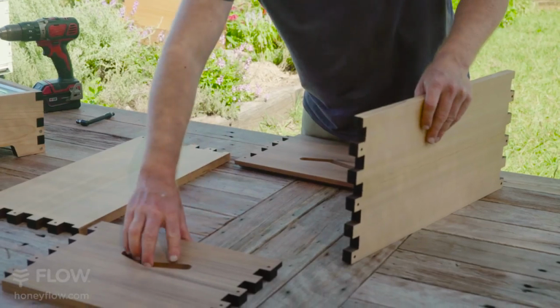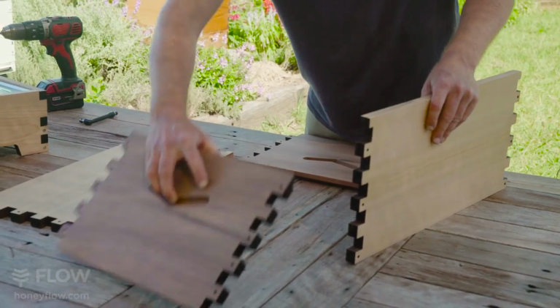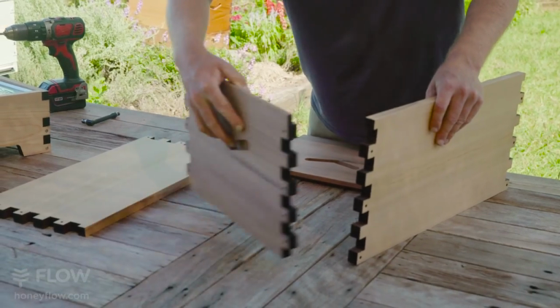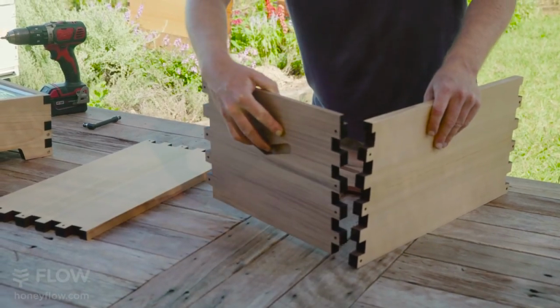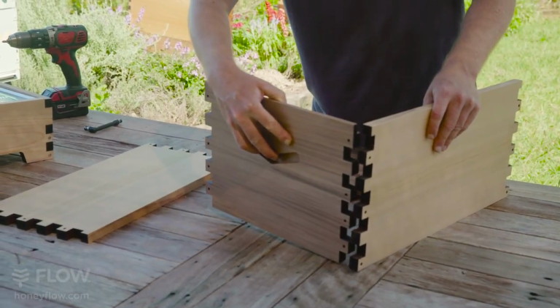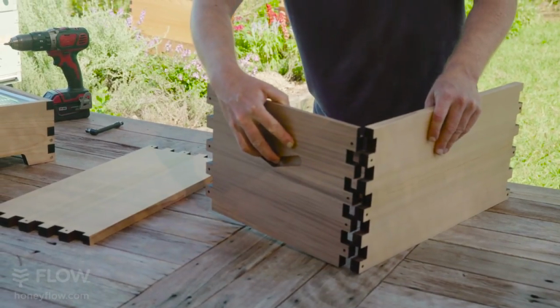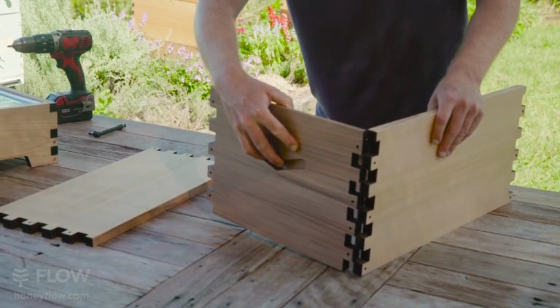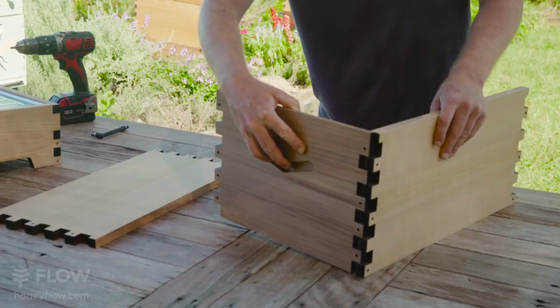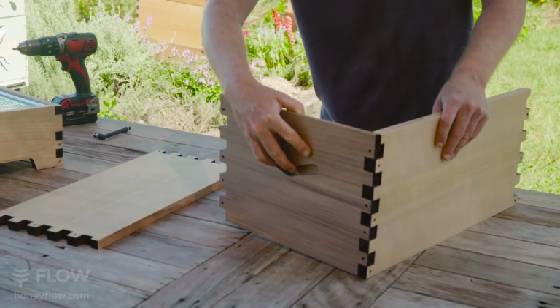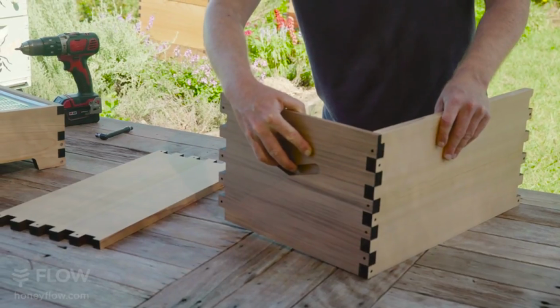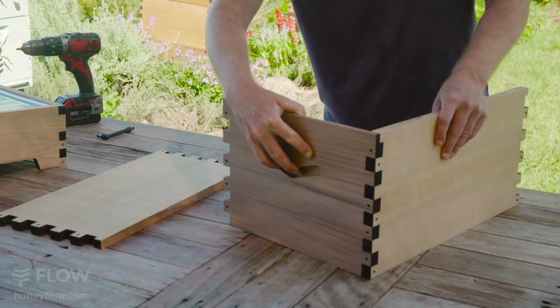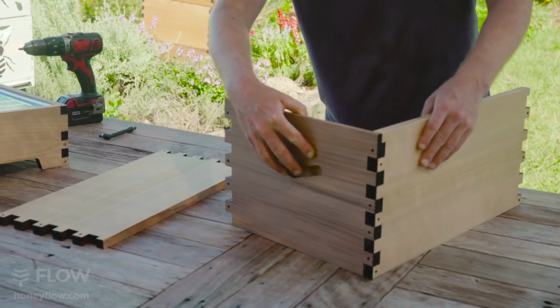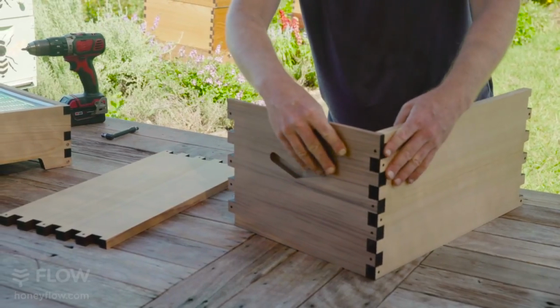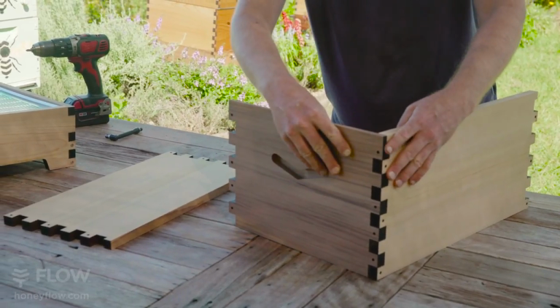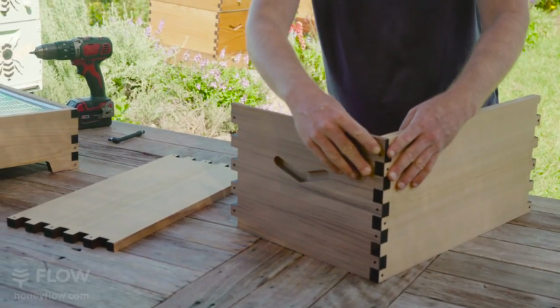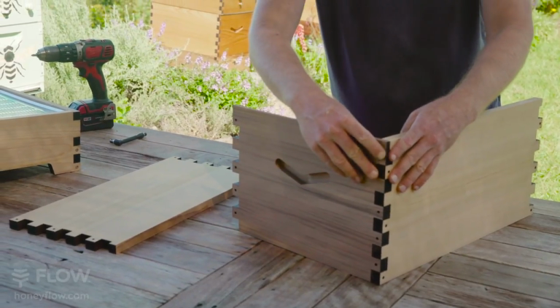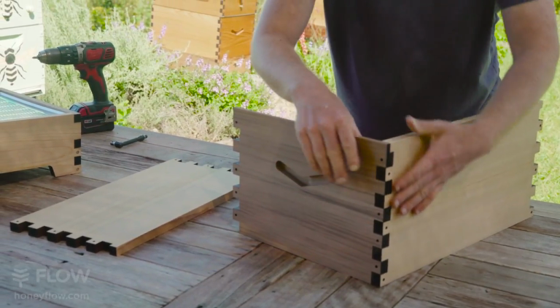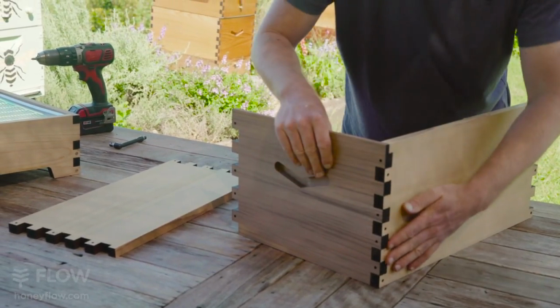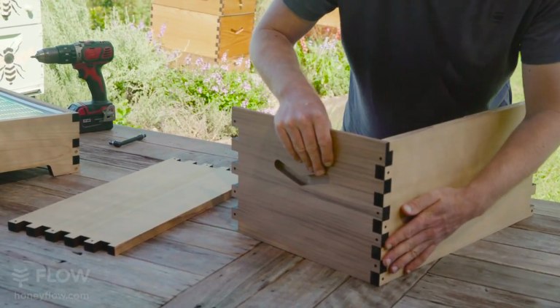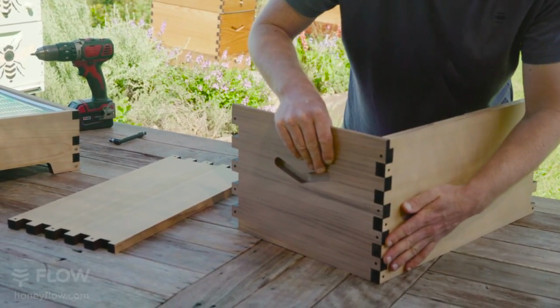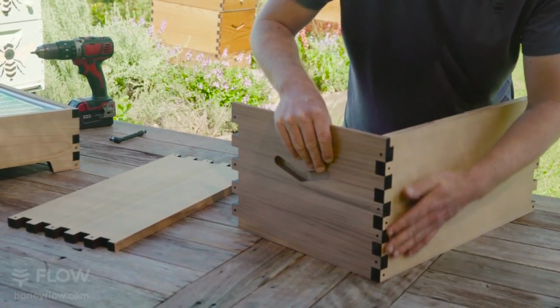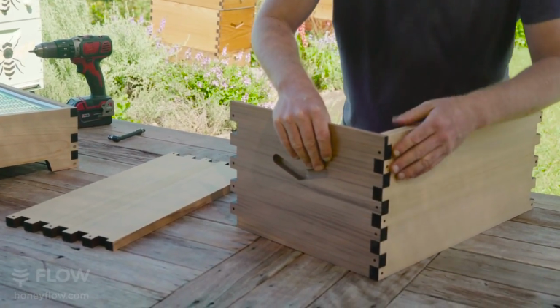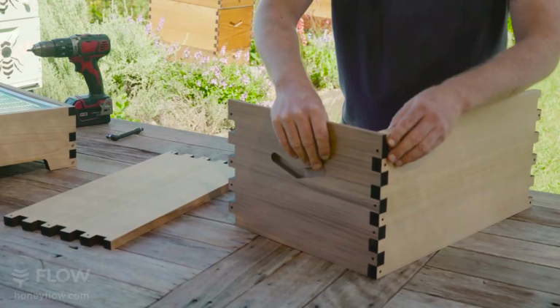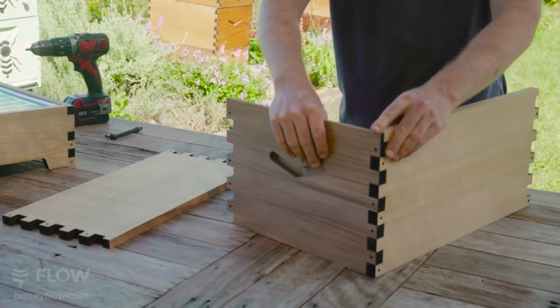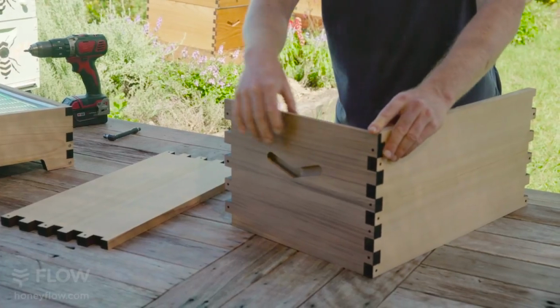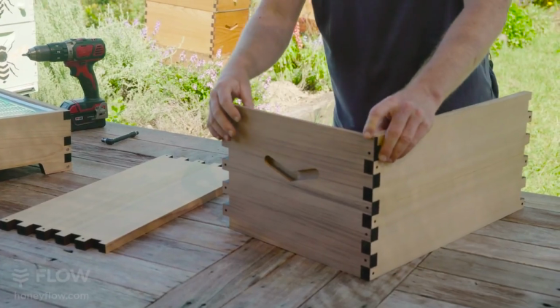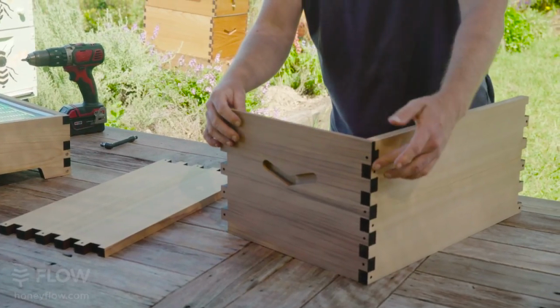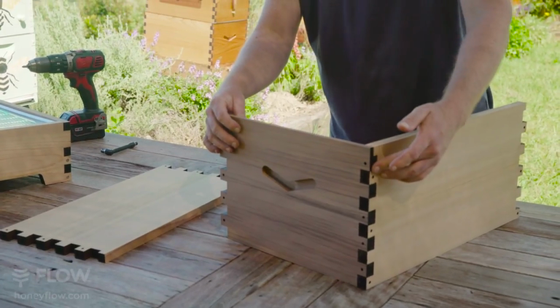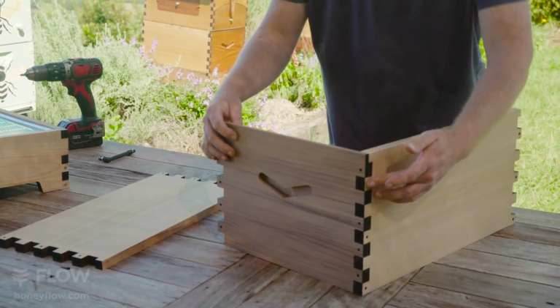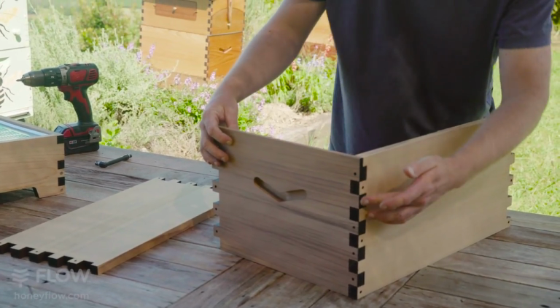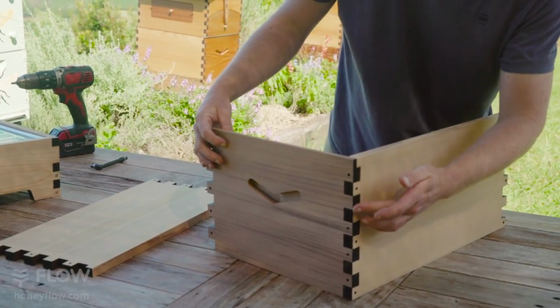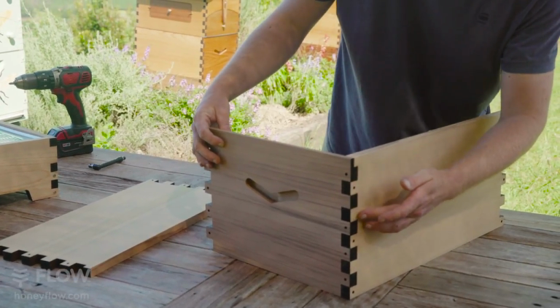Dry fit your brood box together. If the wood has changed size a little bit due to moisture changes, then you can use the sandpaper supplied to adjust the fingers.